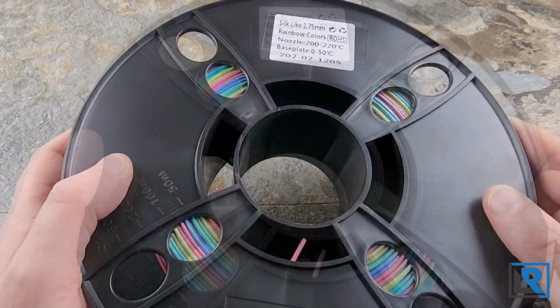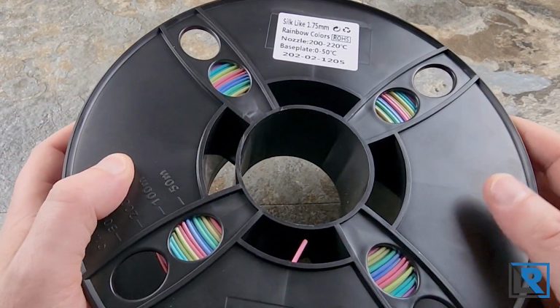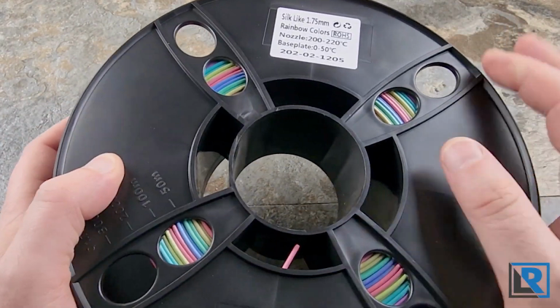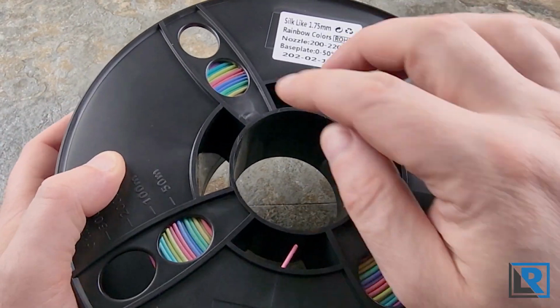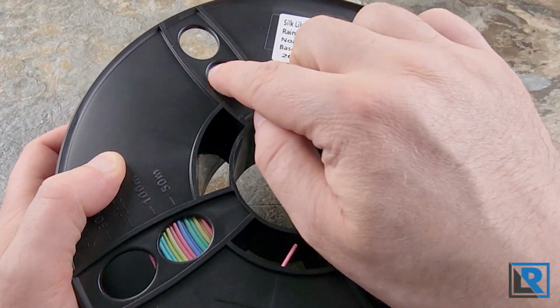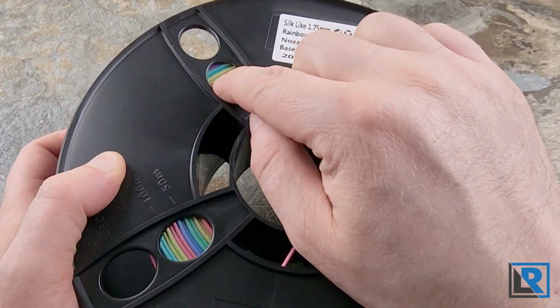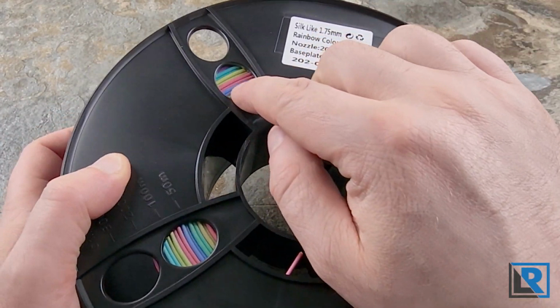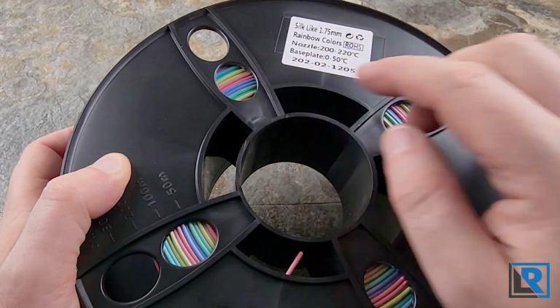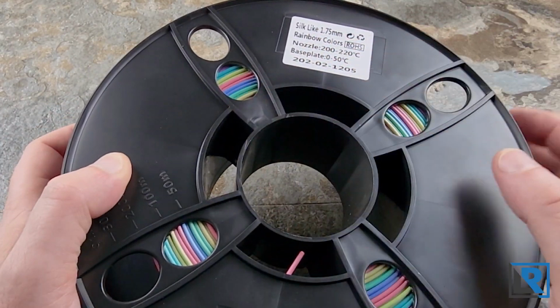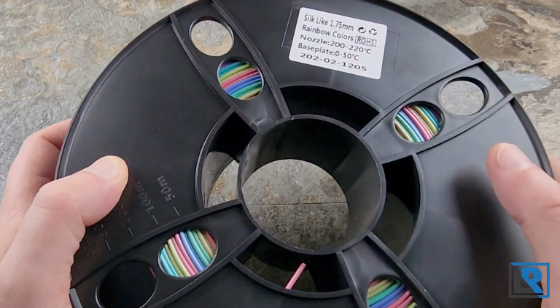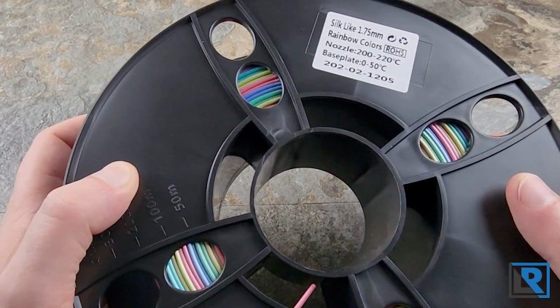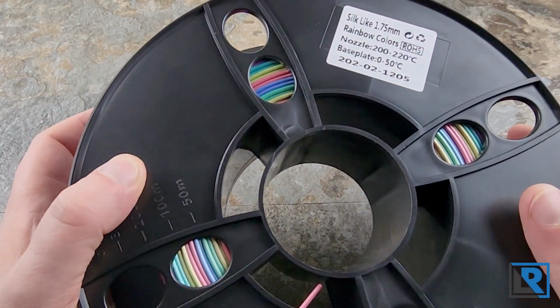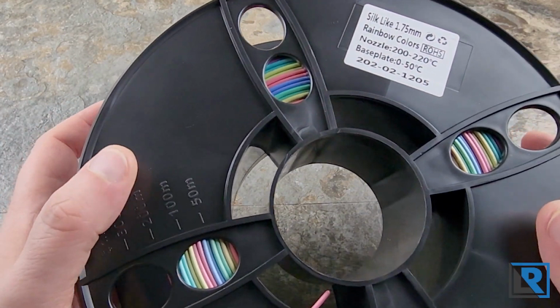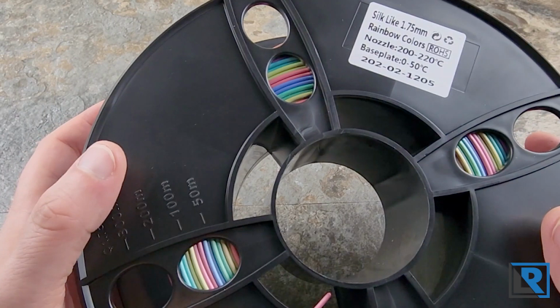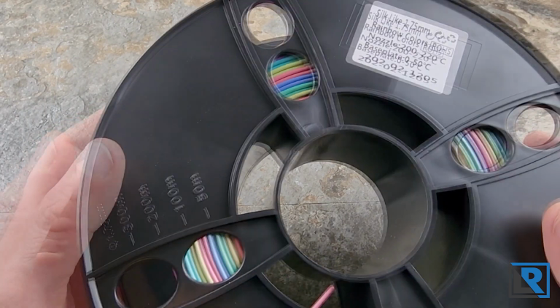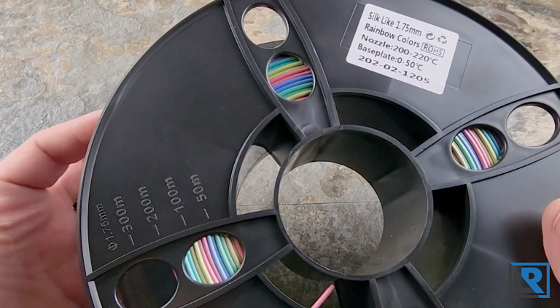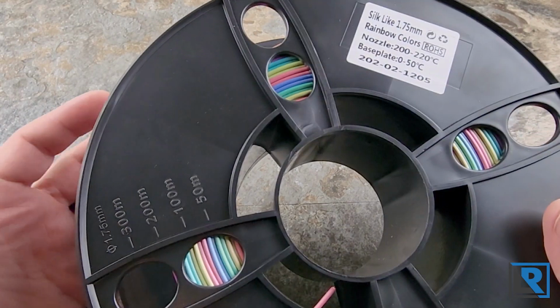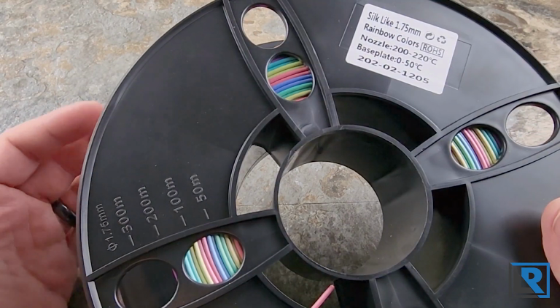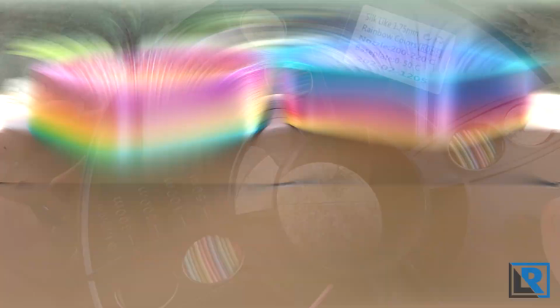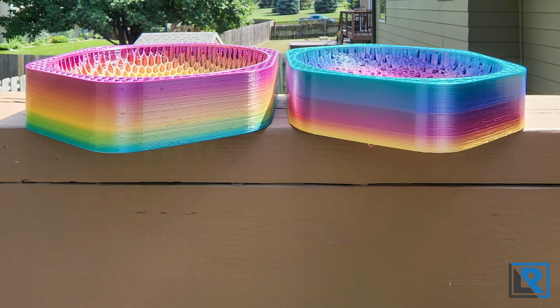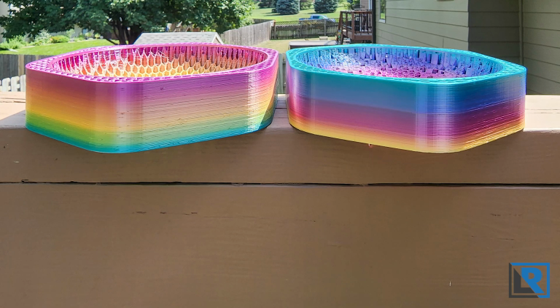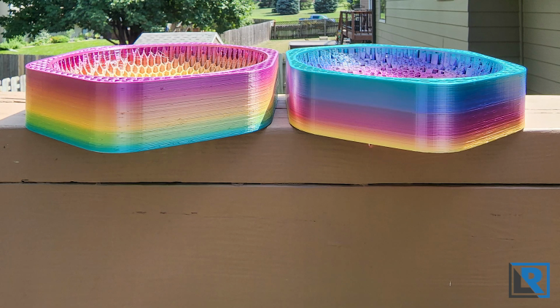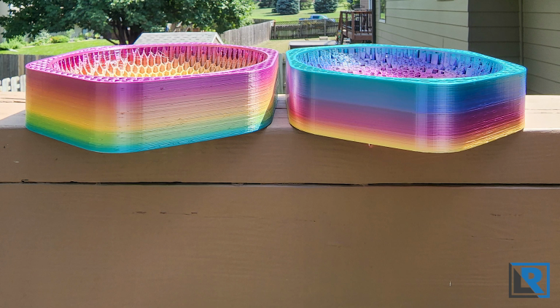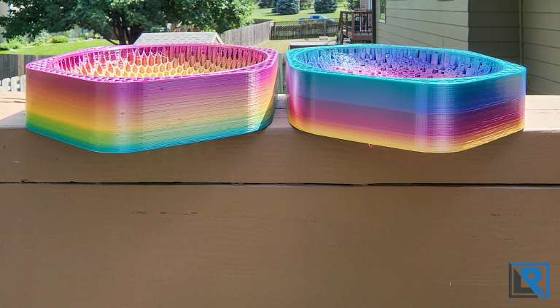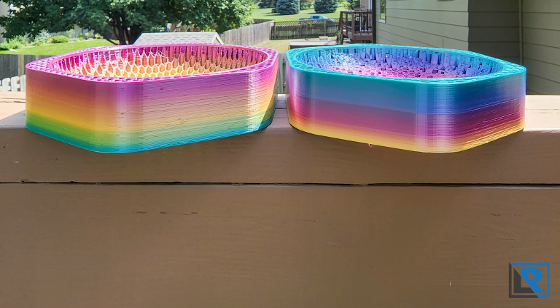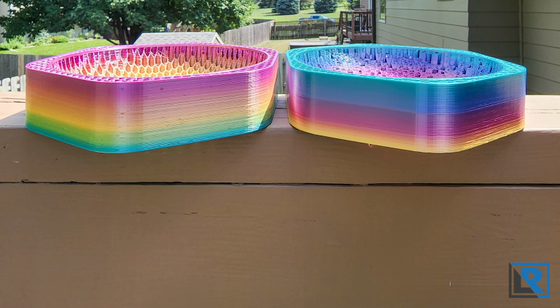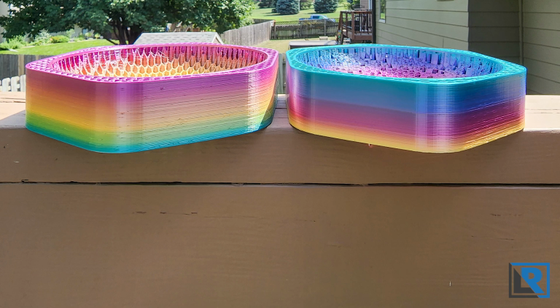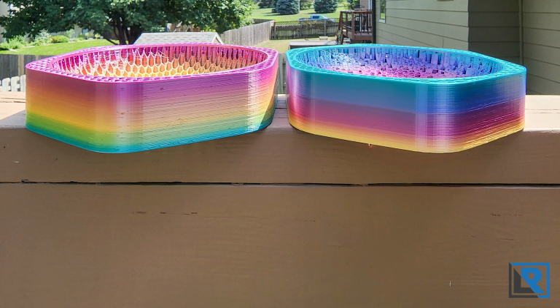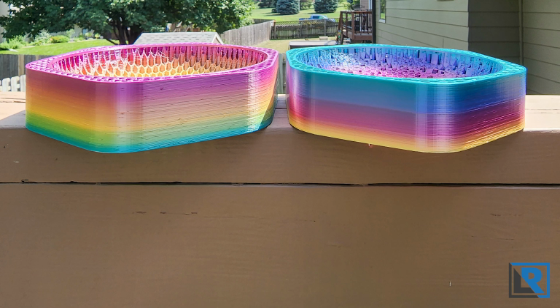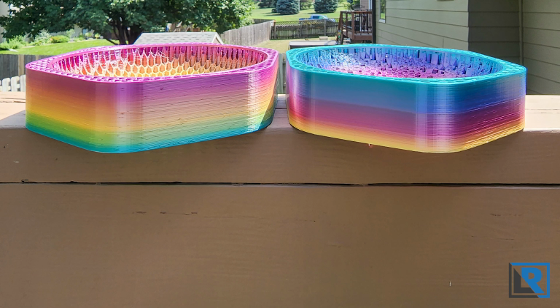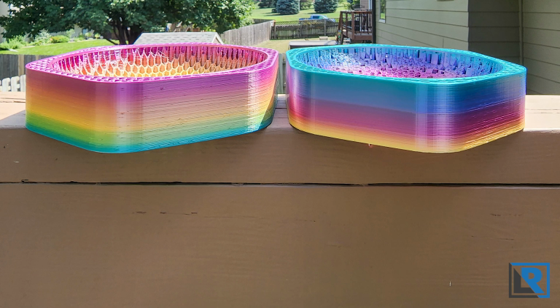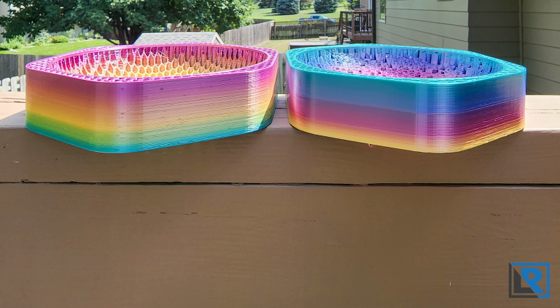This has a slow progression of colors that you can see here on the spool. It's purple, blue, green, yellow, red, pink before it kind of cycles over again.